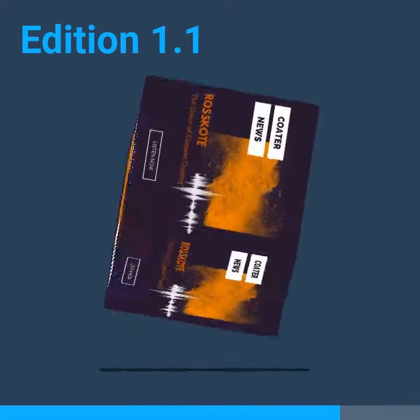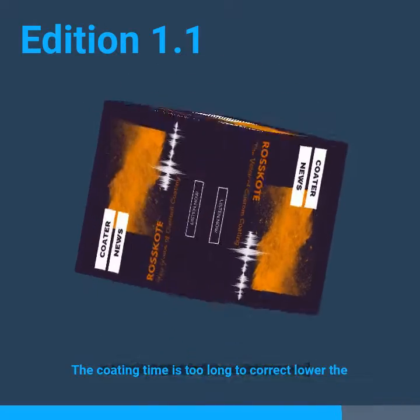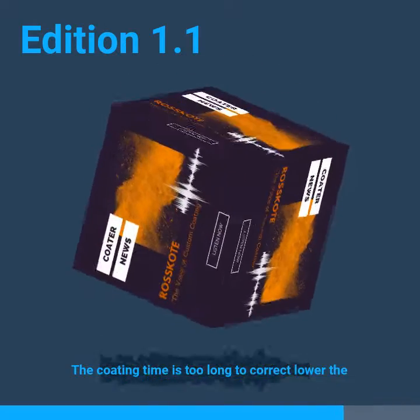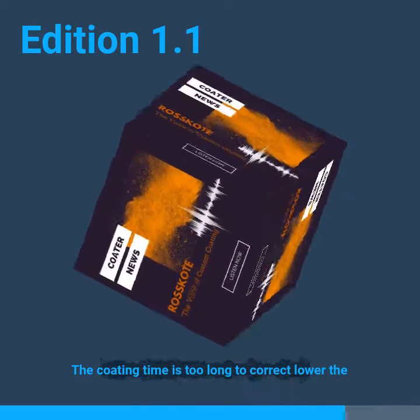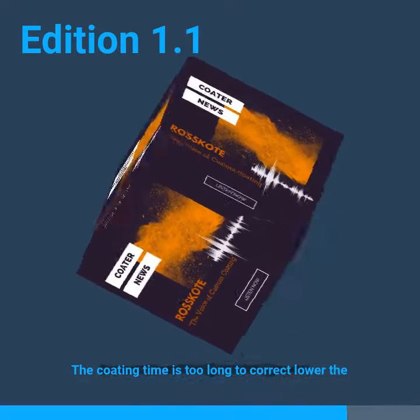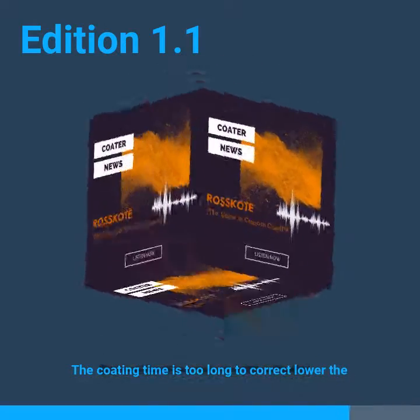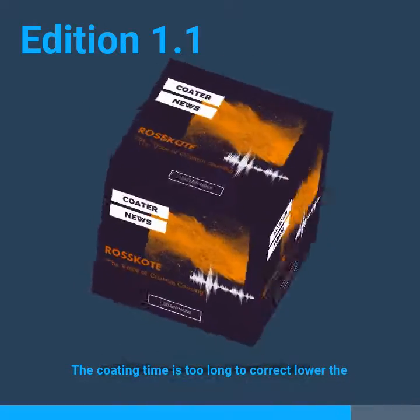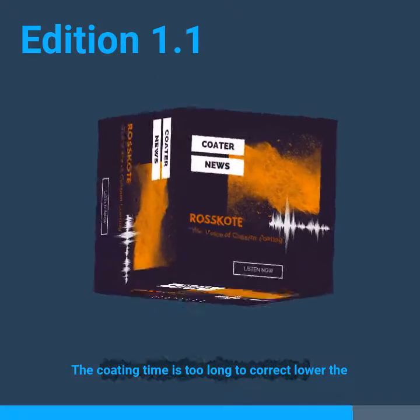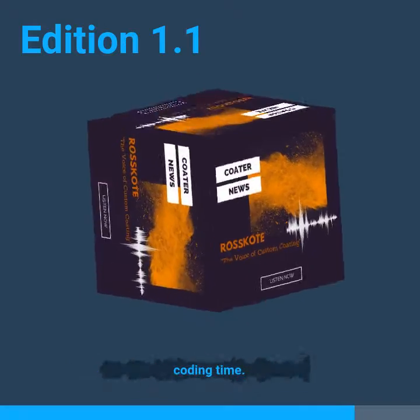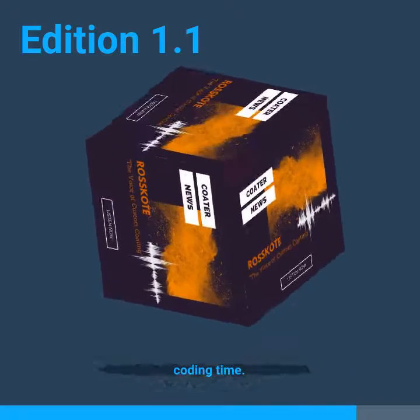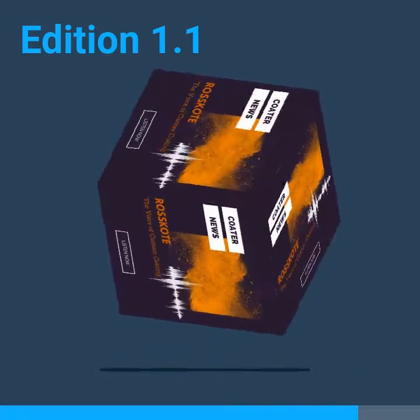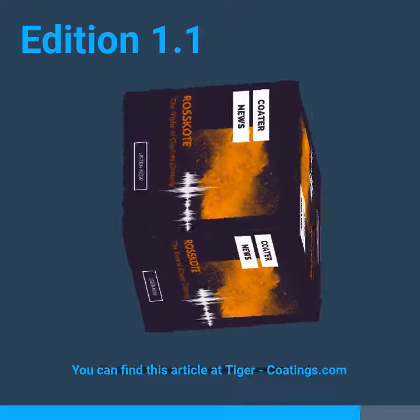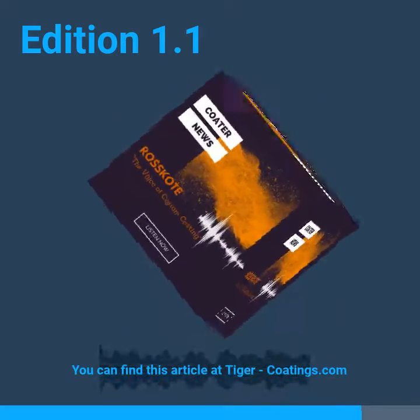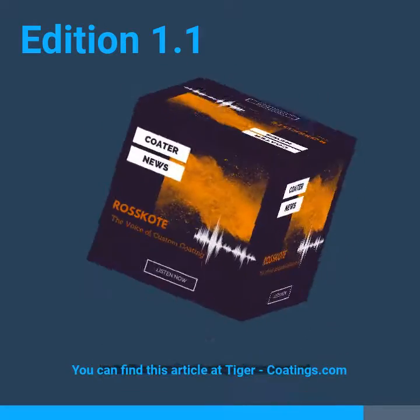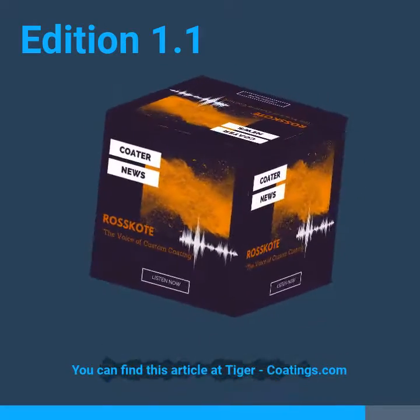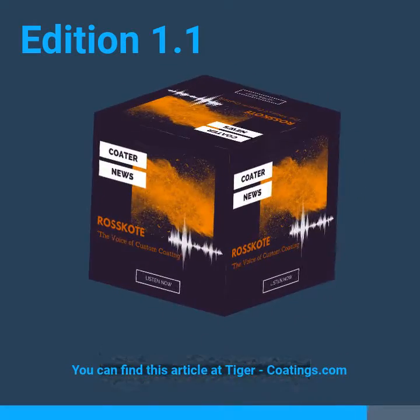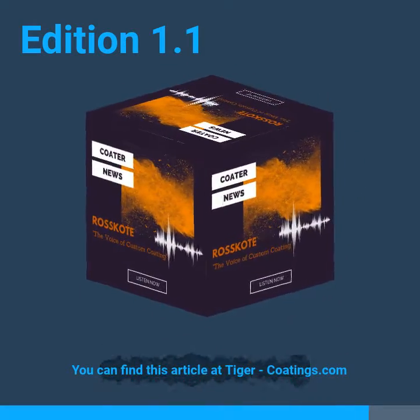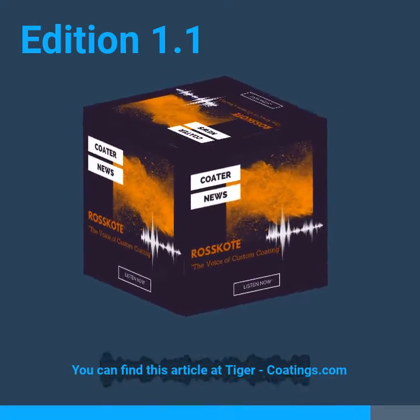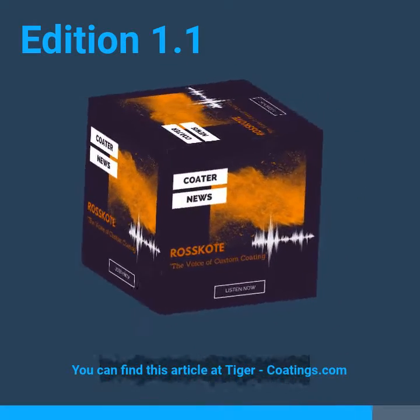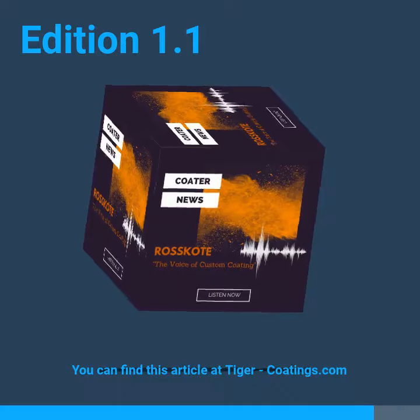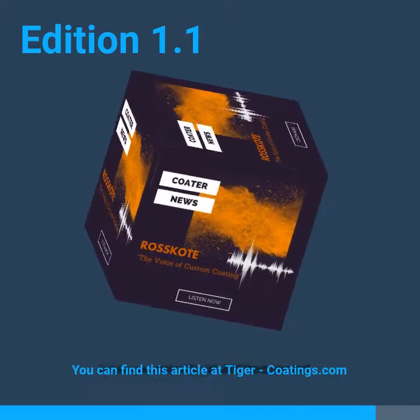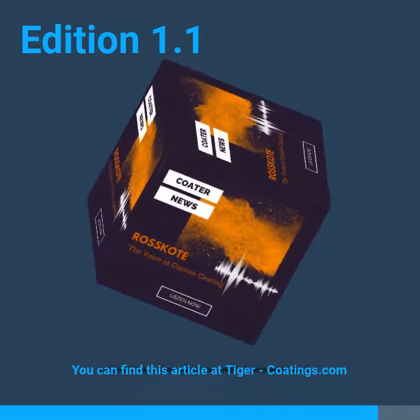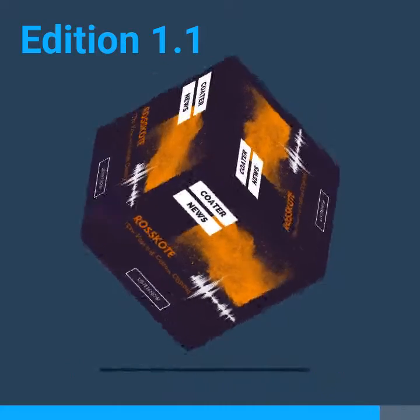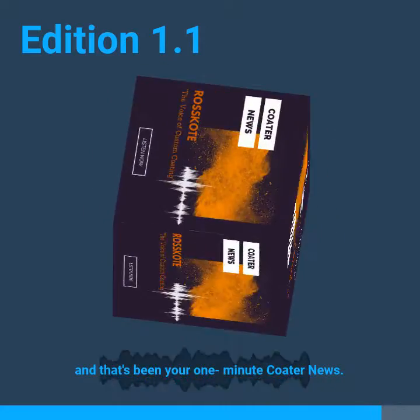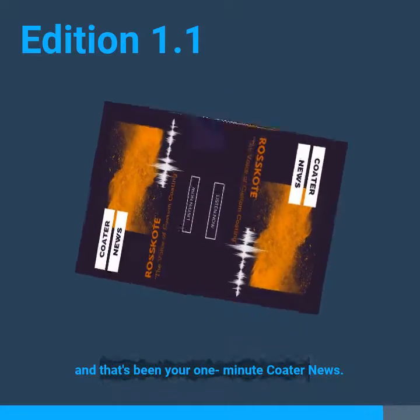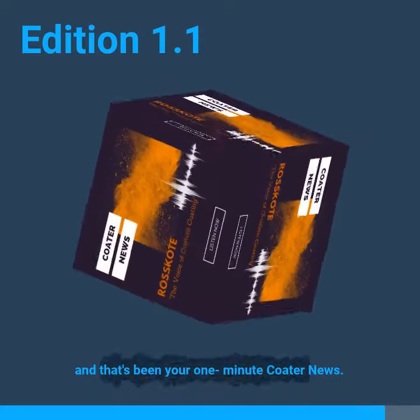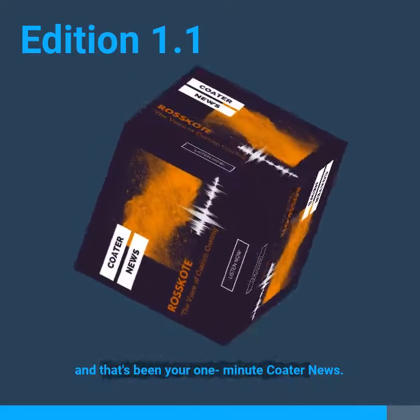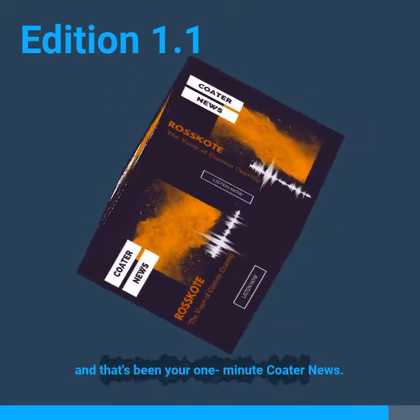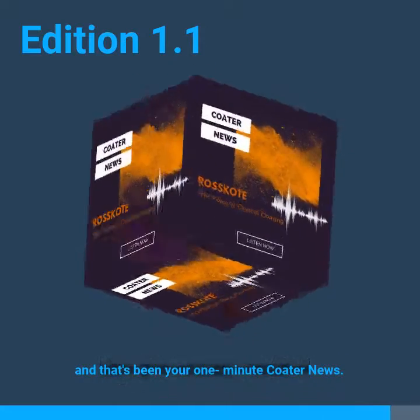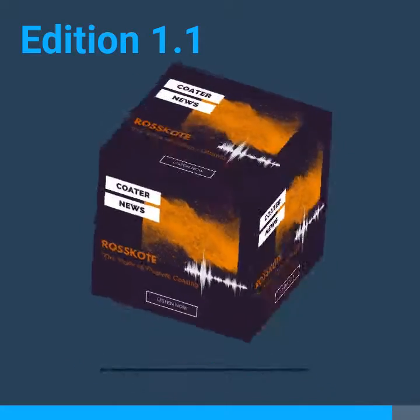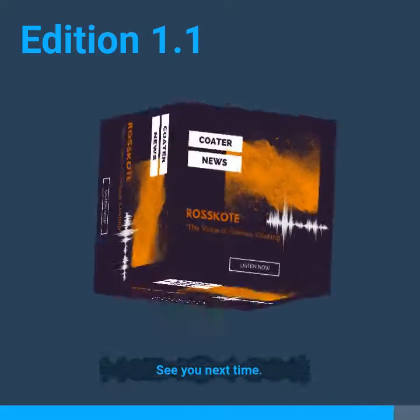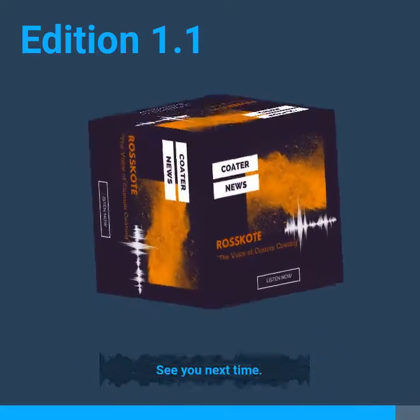If the coating time is too long, lower the coating time to correct. You can find this full article at tiger-coatings.com. And that's been your one minute coater news — see you next time.